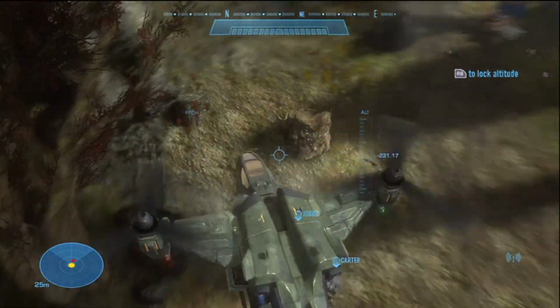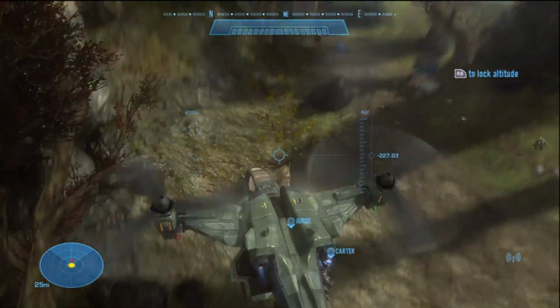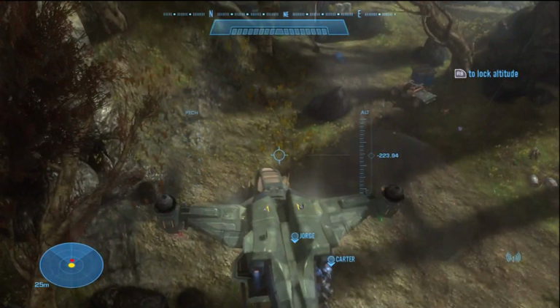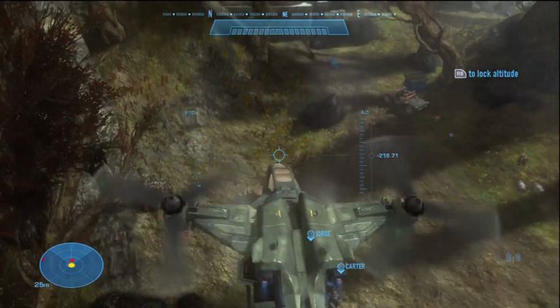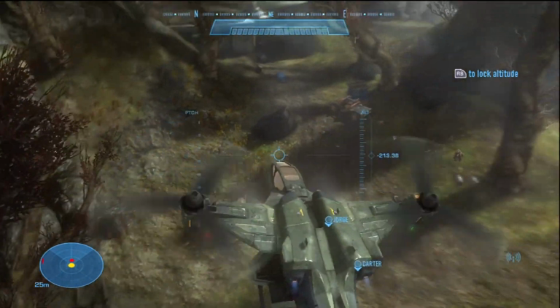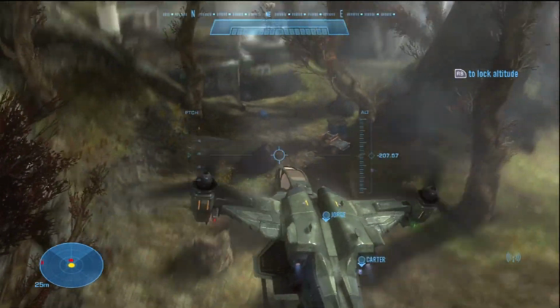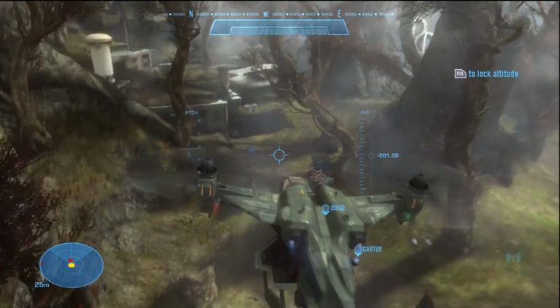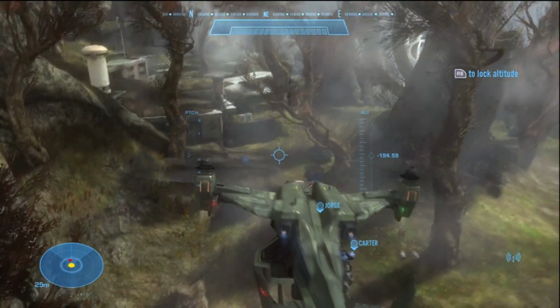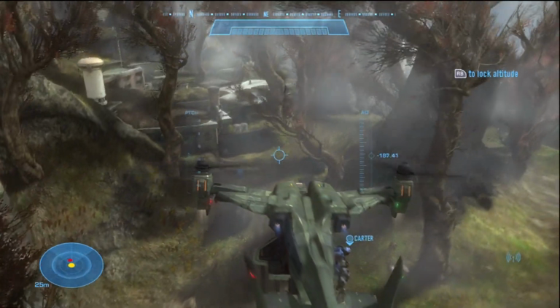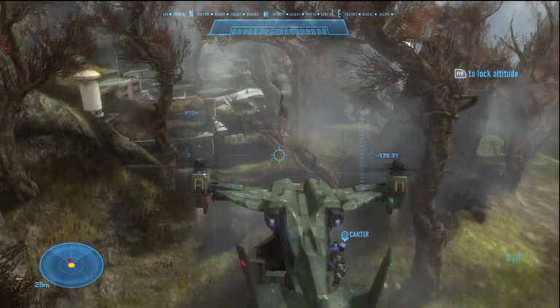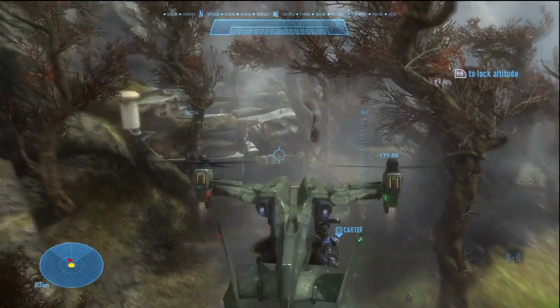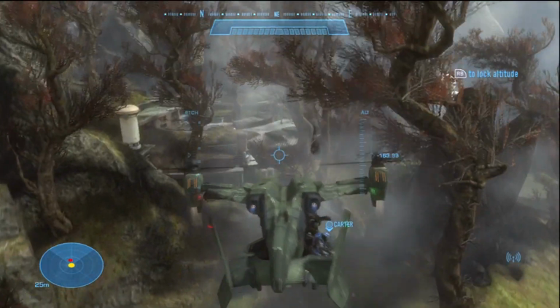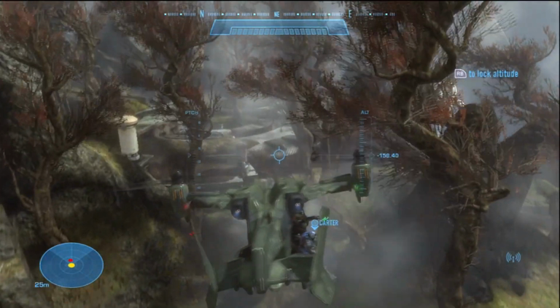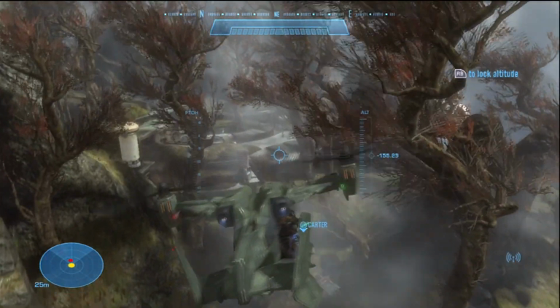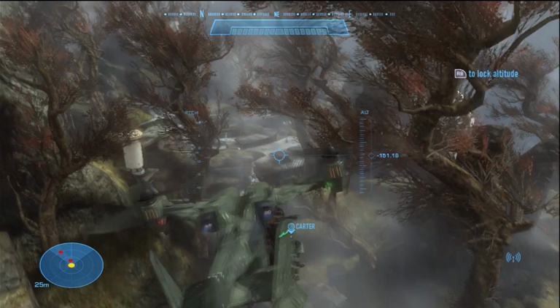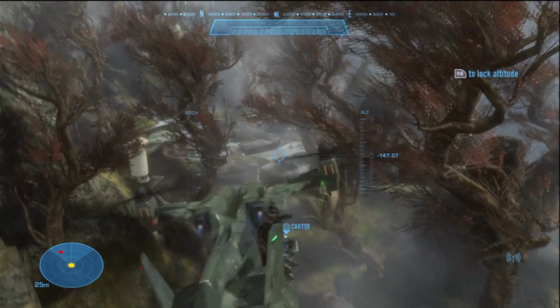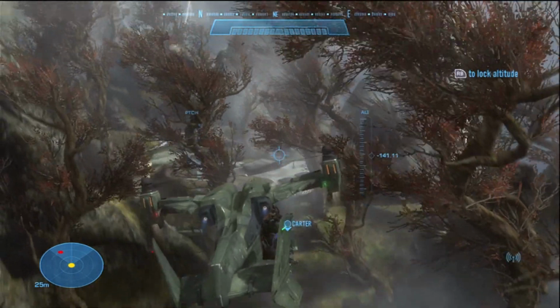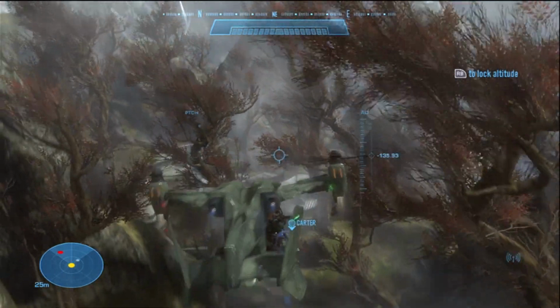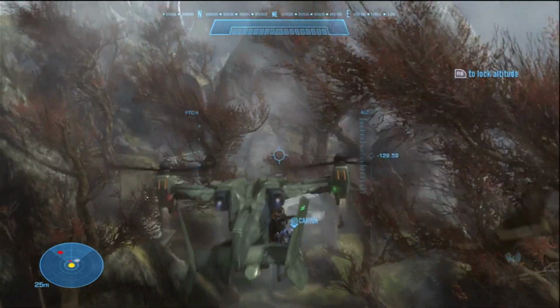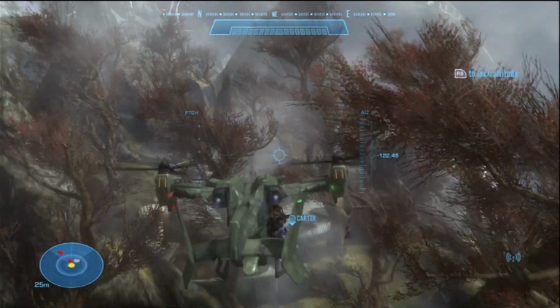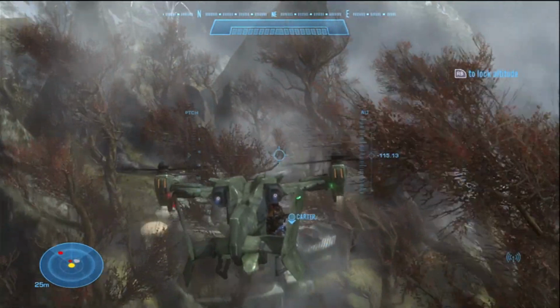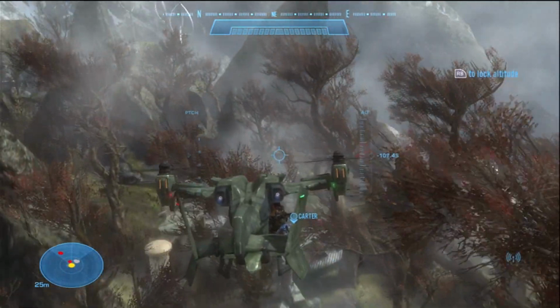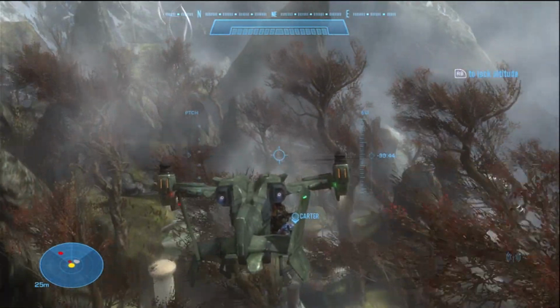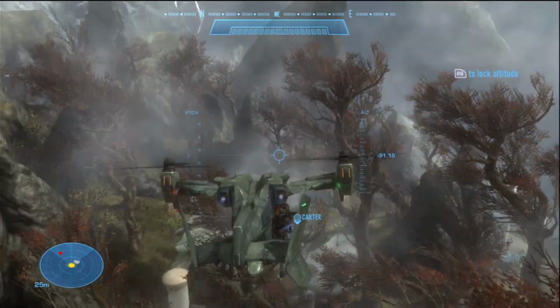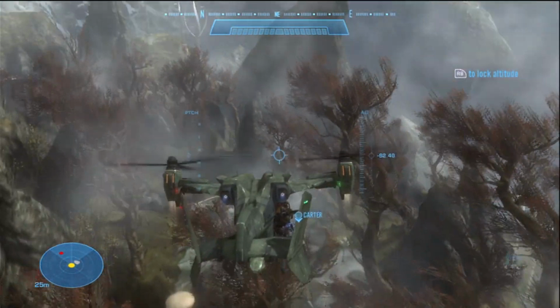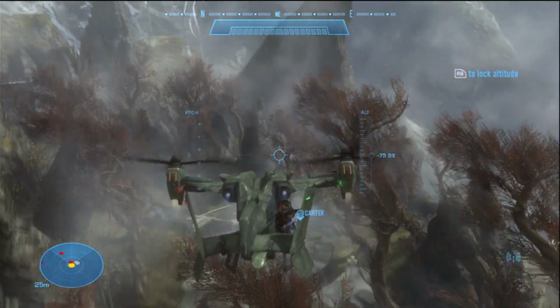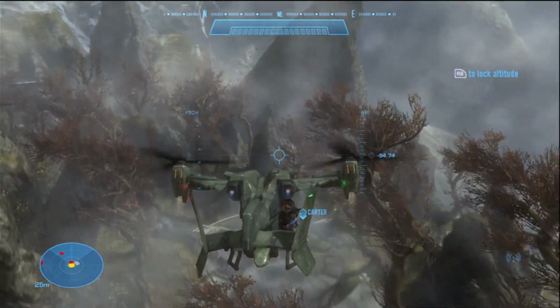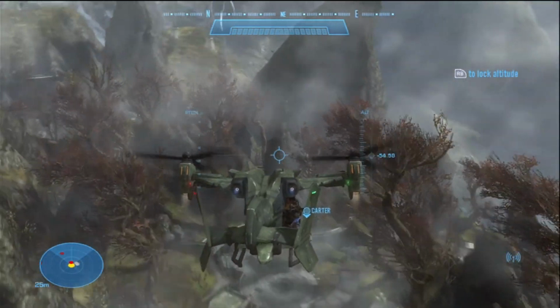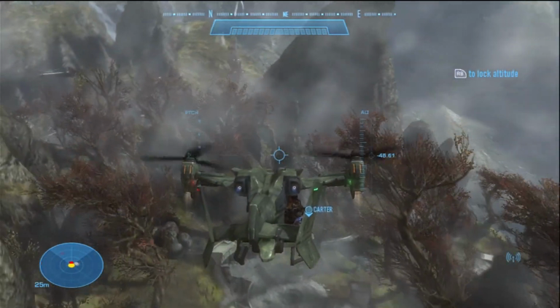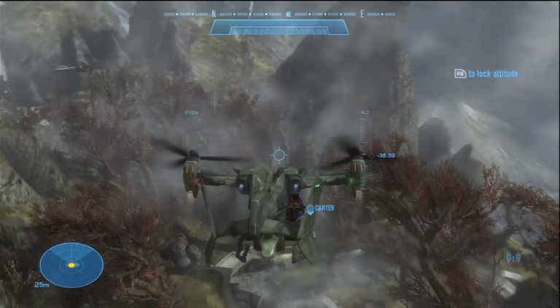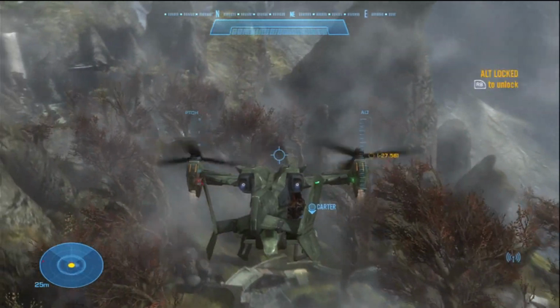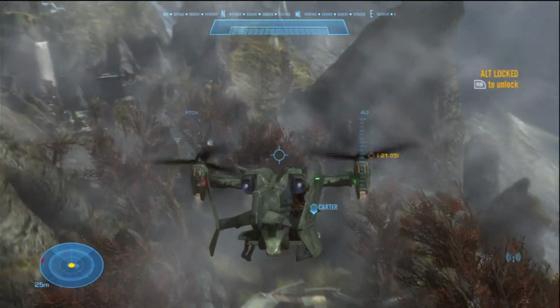As you can see, Carter just hopped in. We're gonna go kill some grunts, and some elites, and some other peeps. I'm gonna shoot them up in the face.